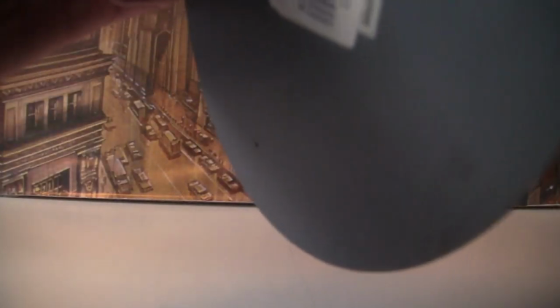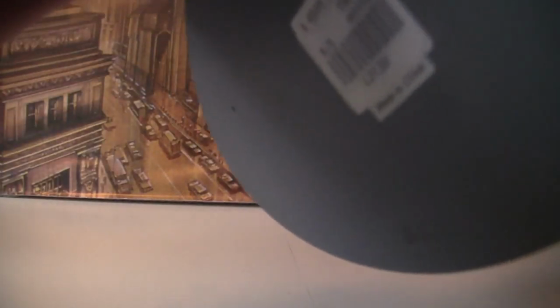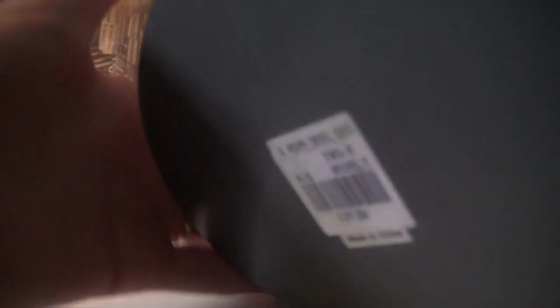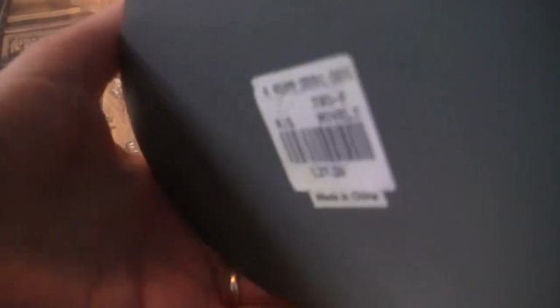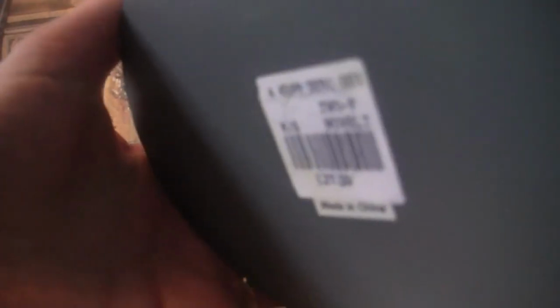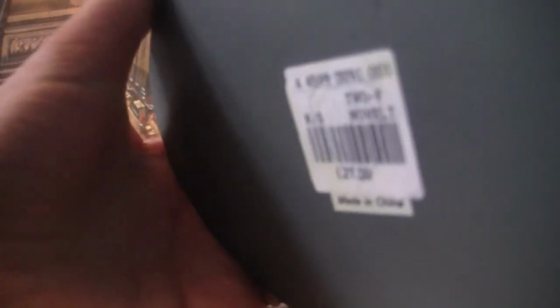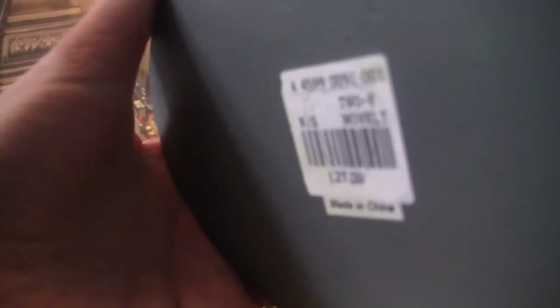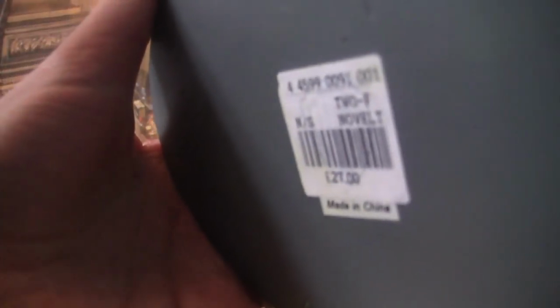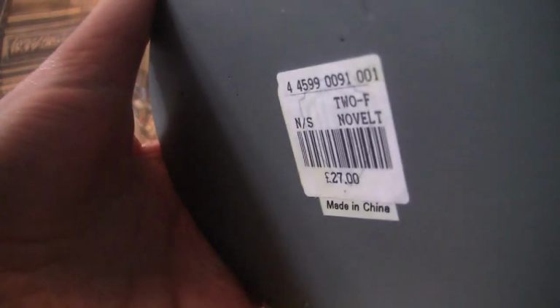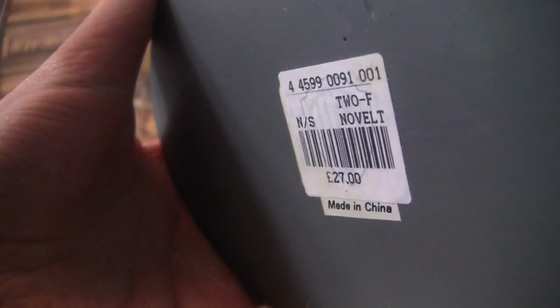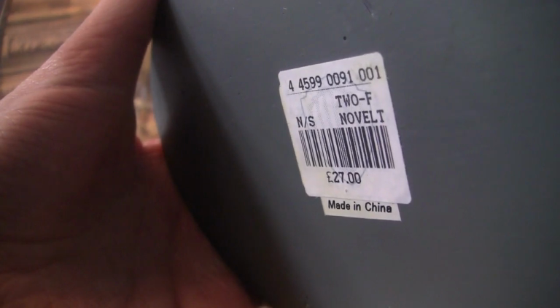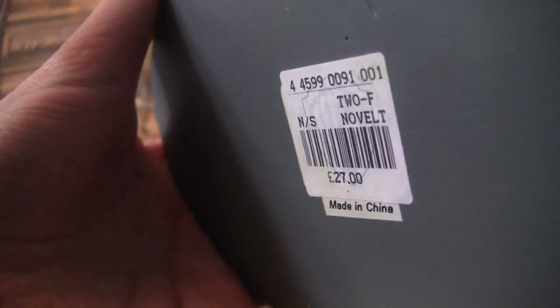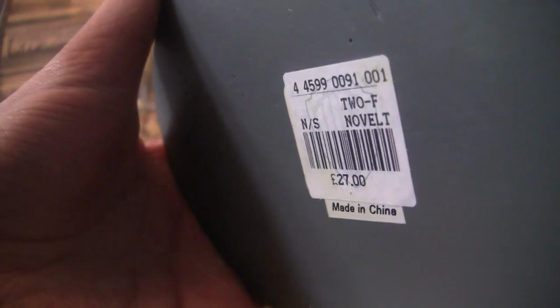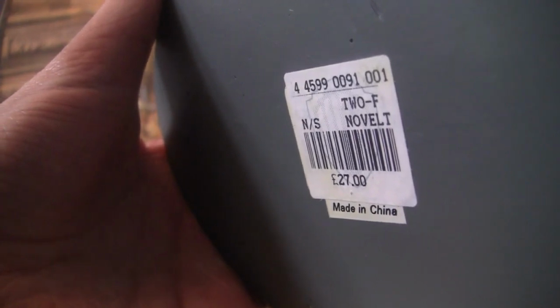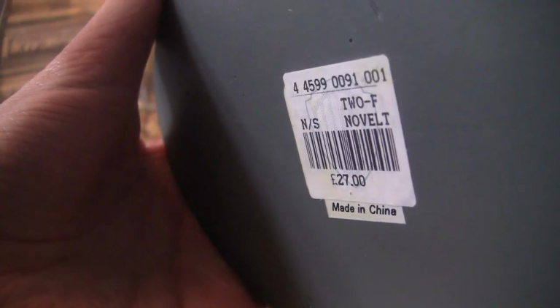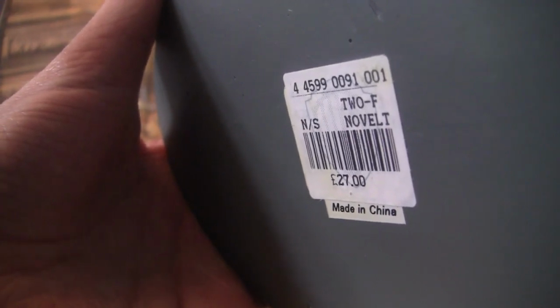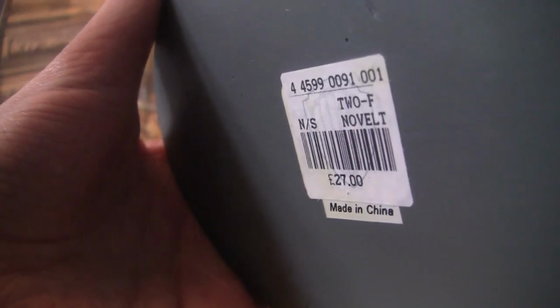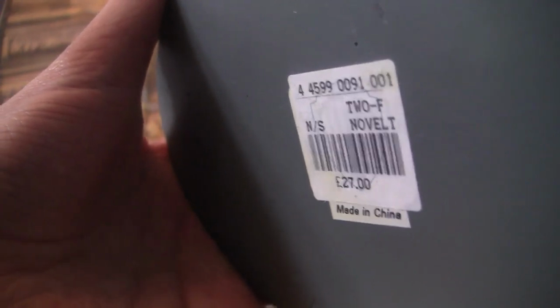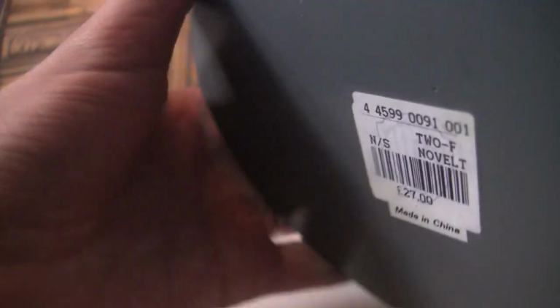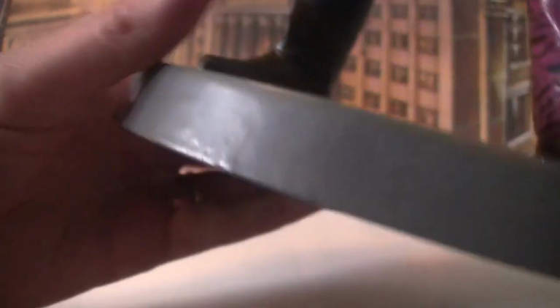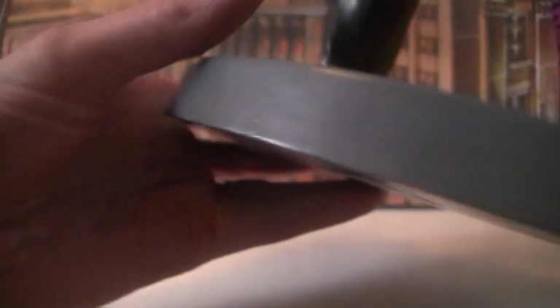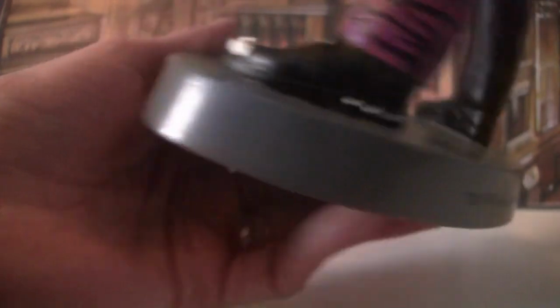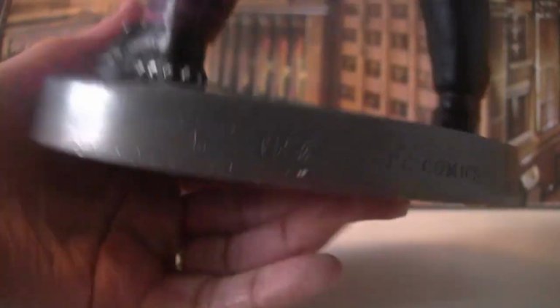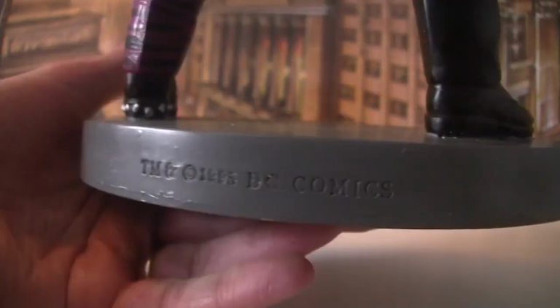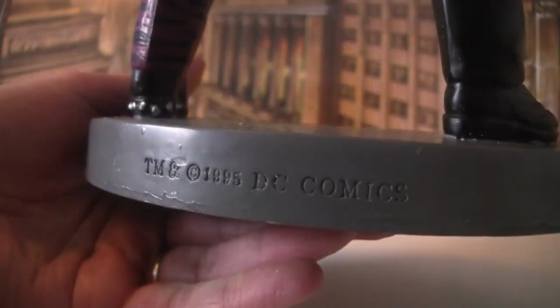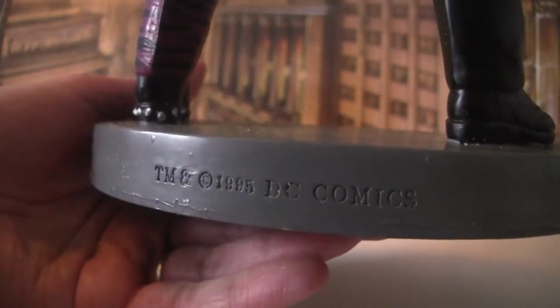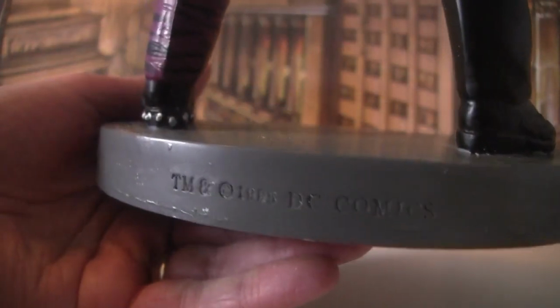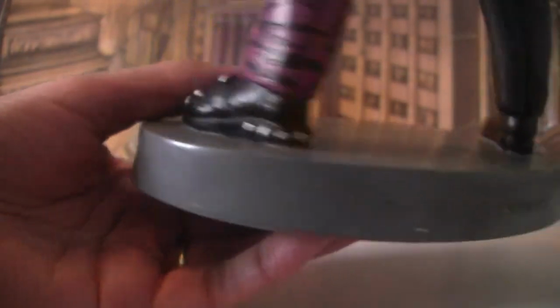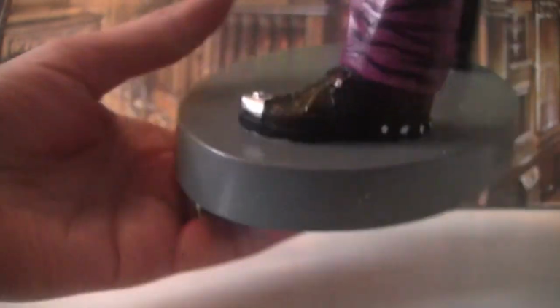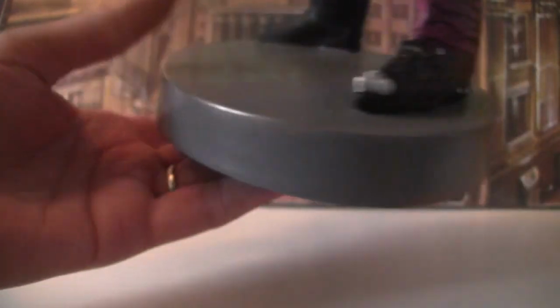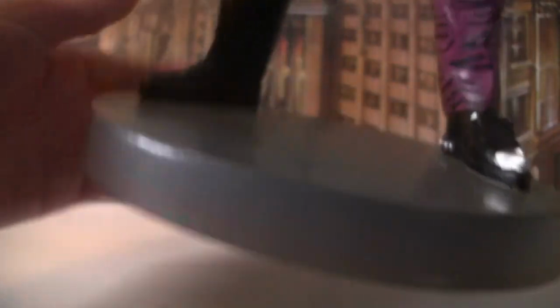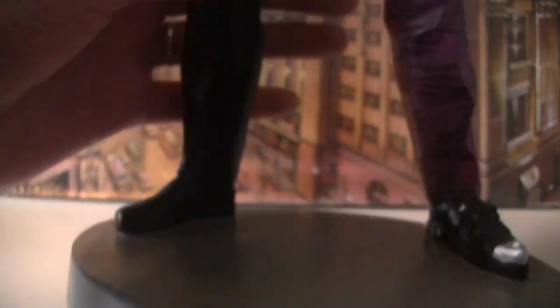Looking at the bottom — there's a price actually. £27. Two-Face. Novelty. Made in China. Interesting. And obviously there's the copyright symbol at the back there.